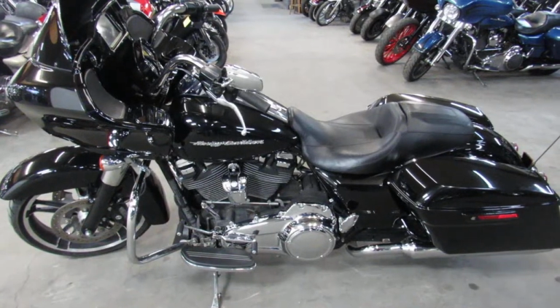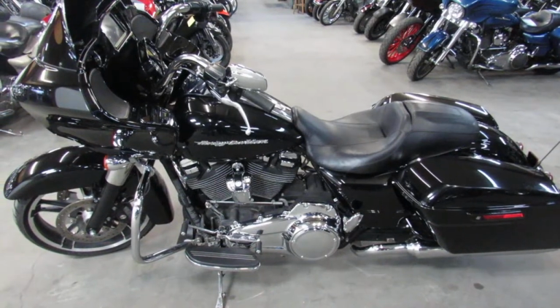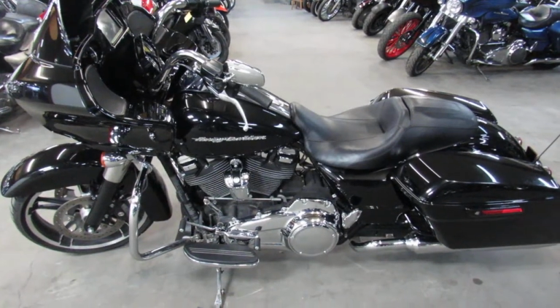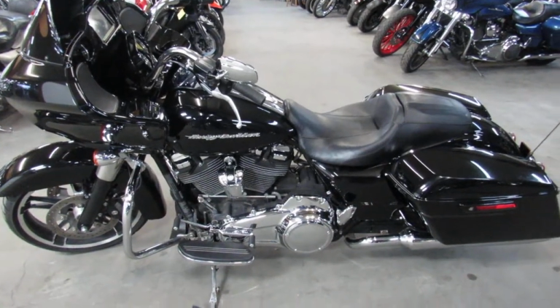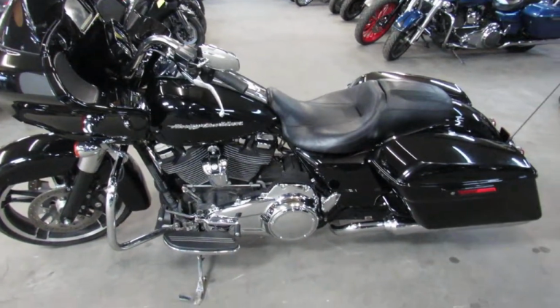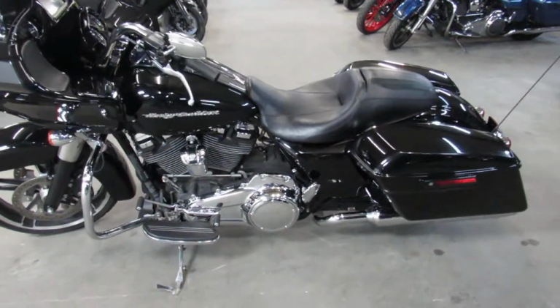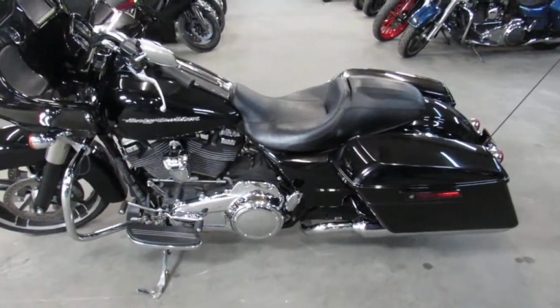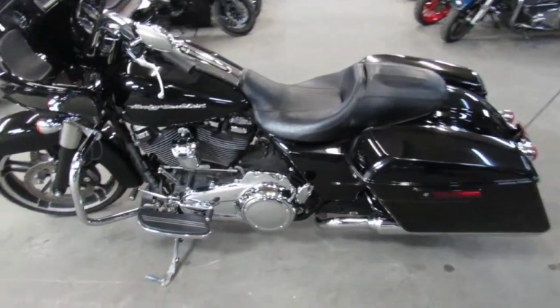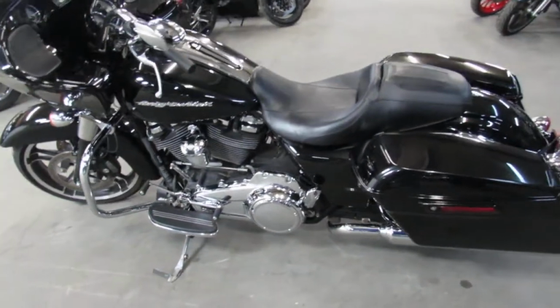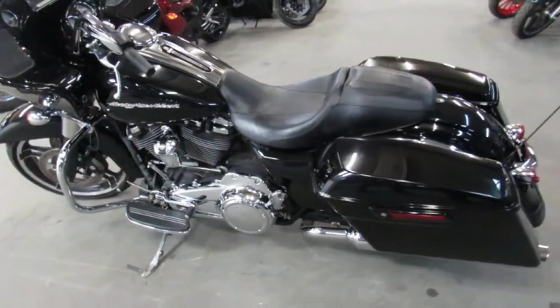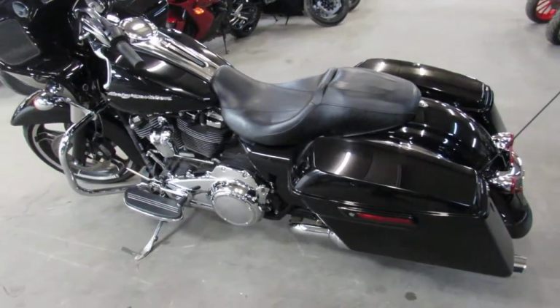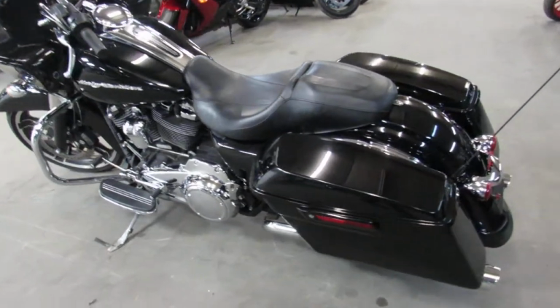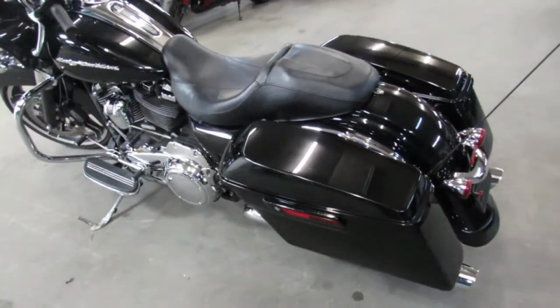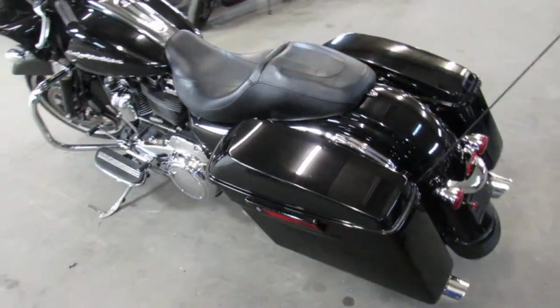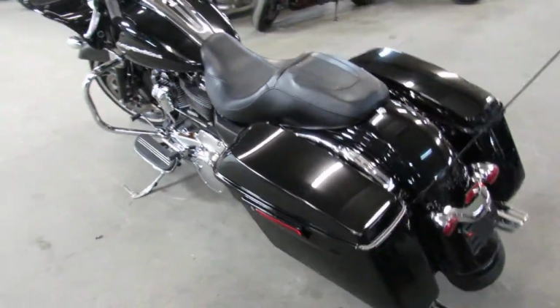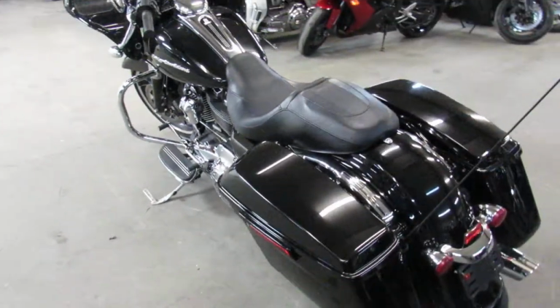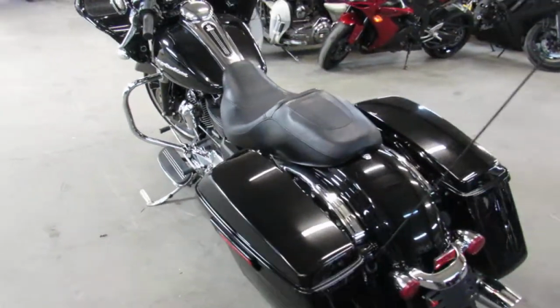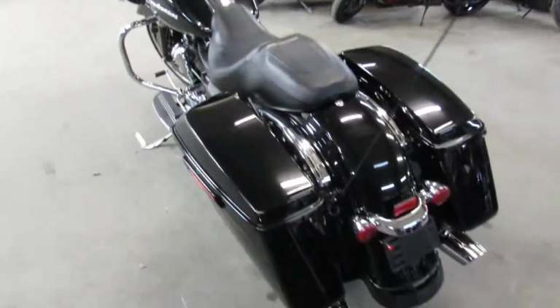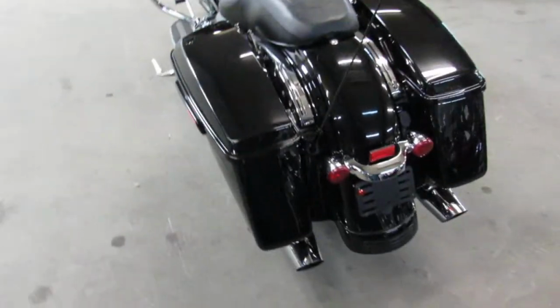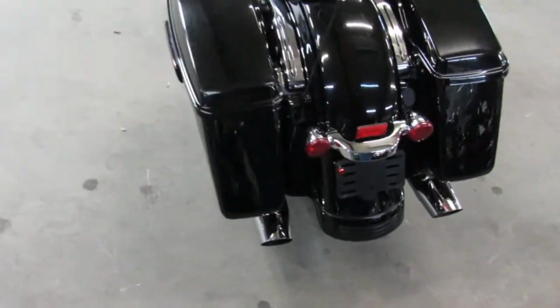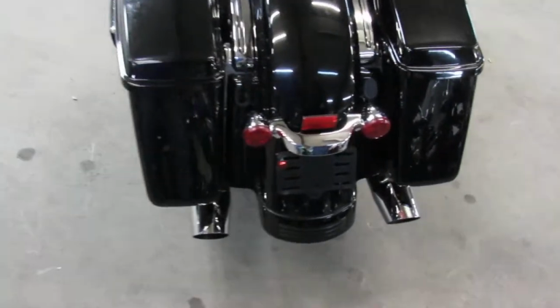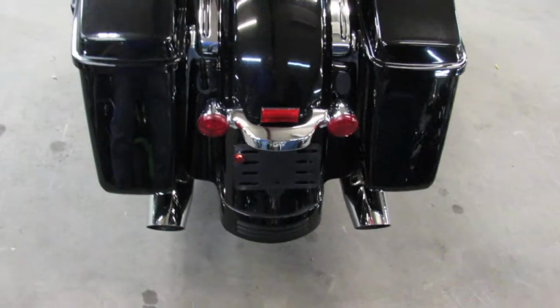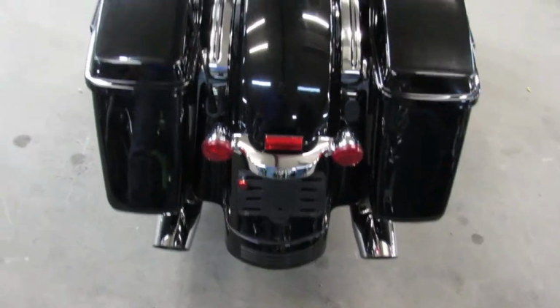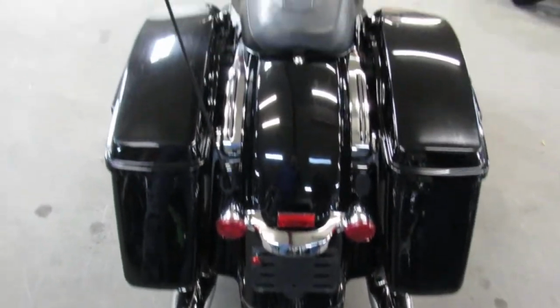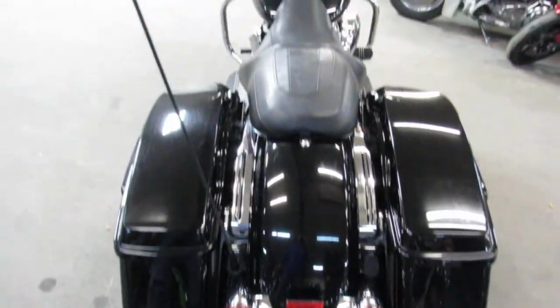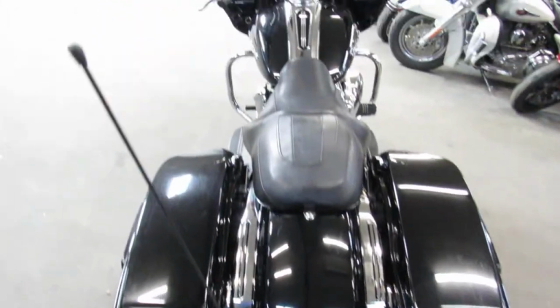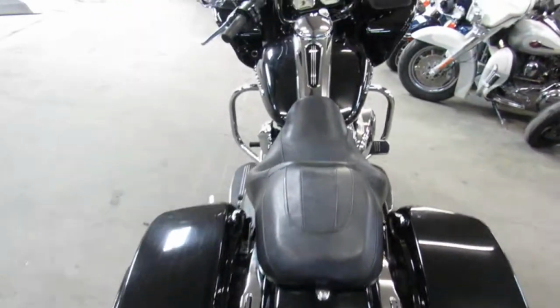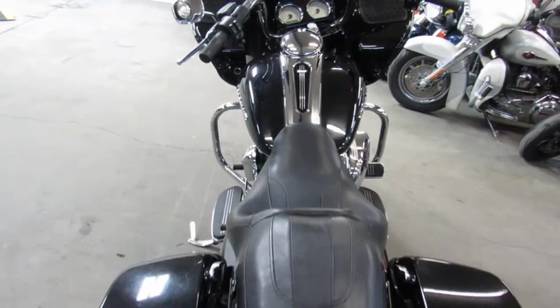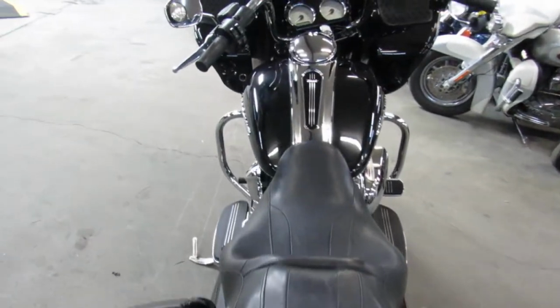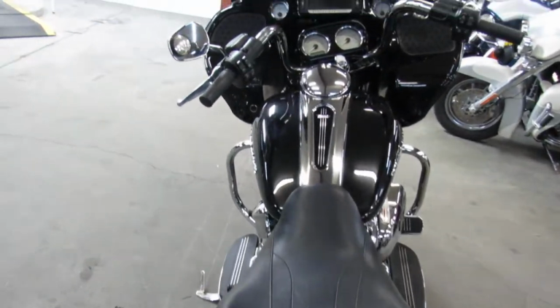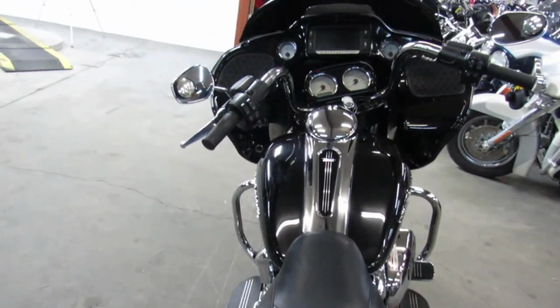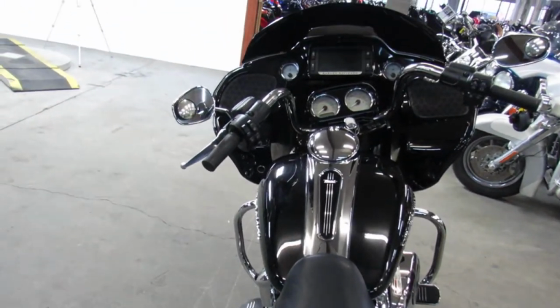Hey guys, ApprovalPowersports.com here doing some videos on some Harley-Davidsons. We just got into the showroom. We've got over 400 pre-owned Harleys all under one roof here. So if you're looking for a Road Glide, ultra-classic Street Glide, Fat Boy — we've got them all.